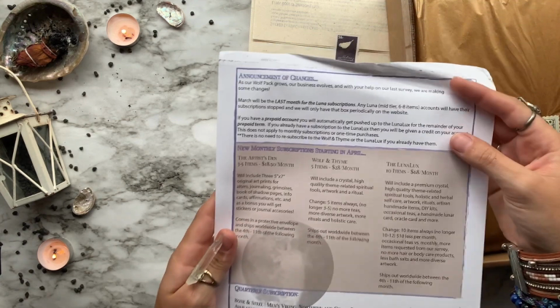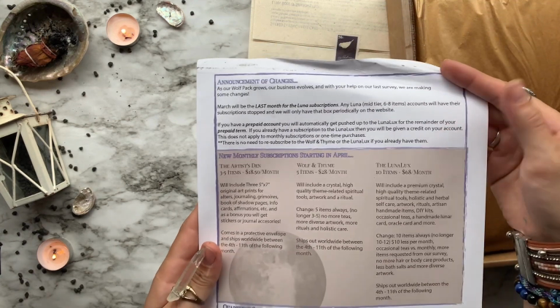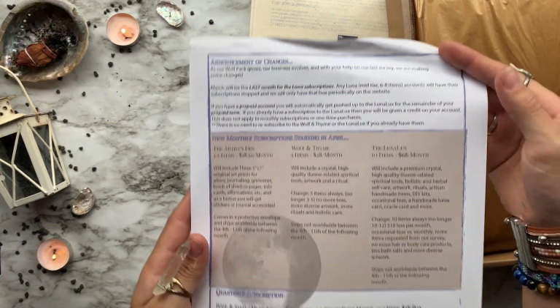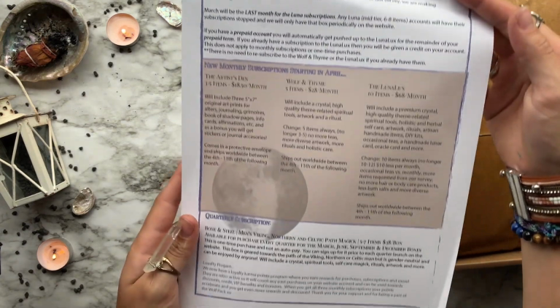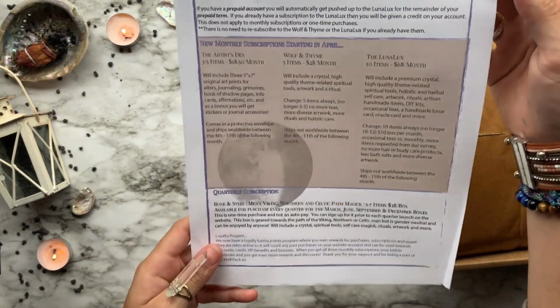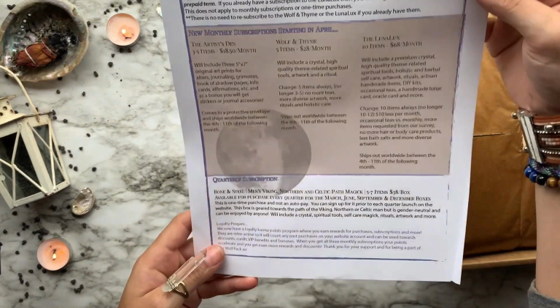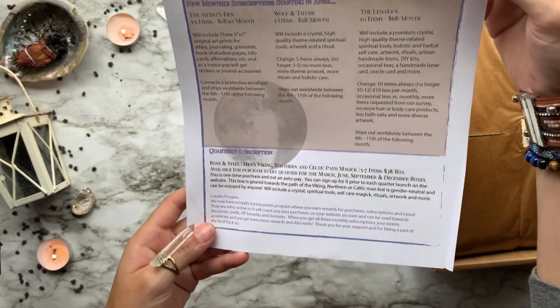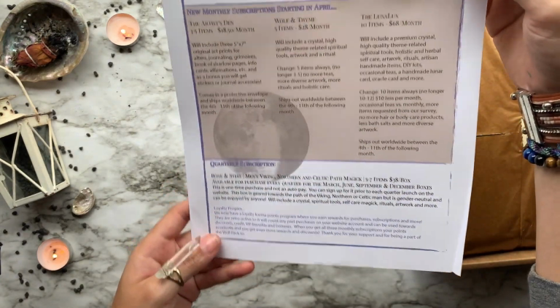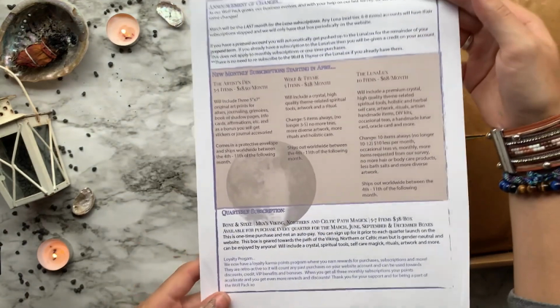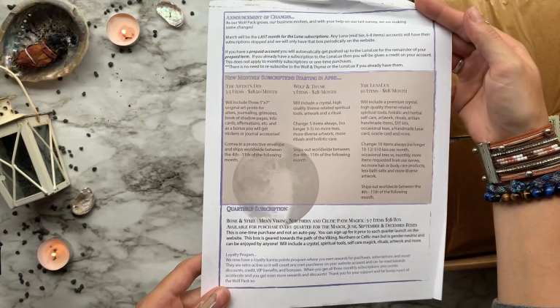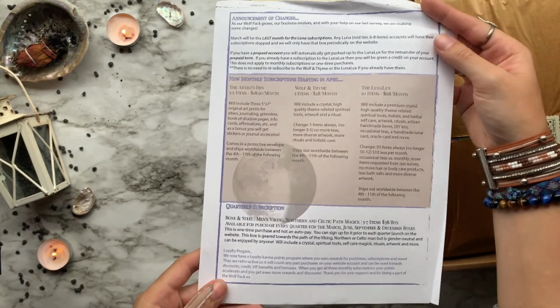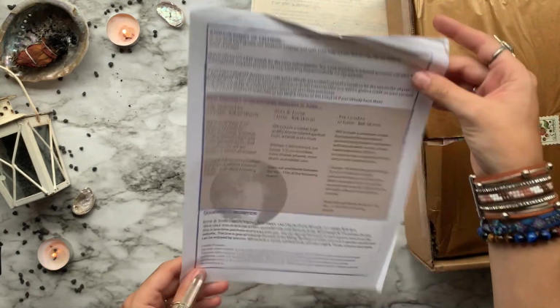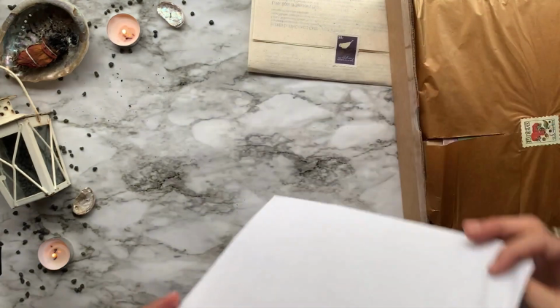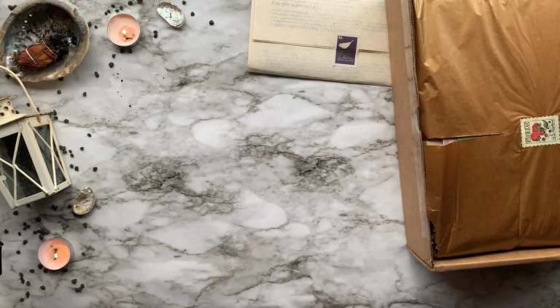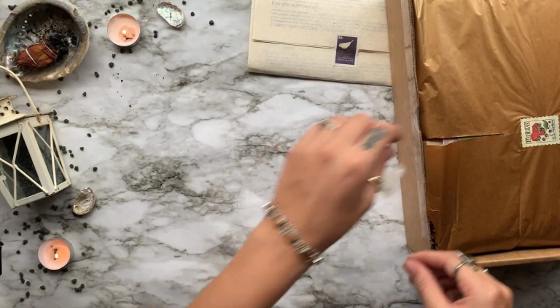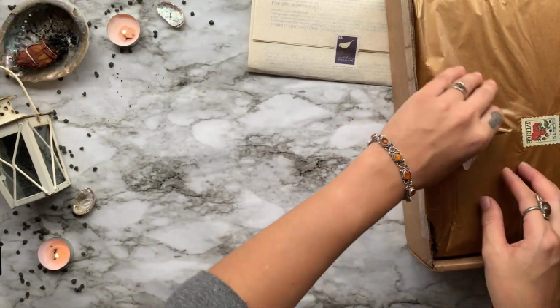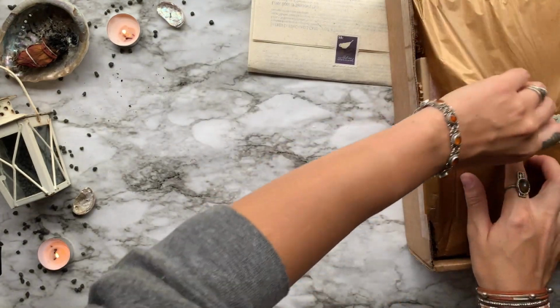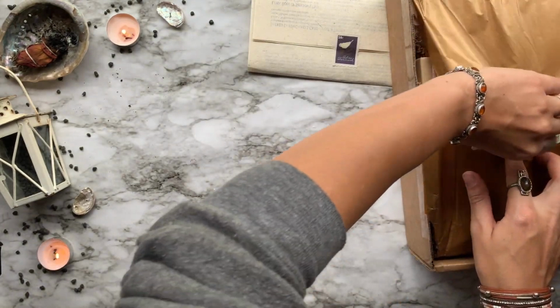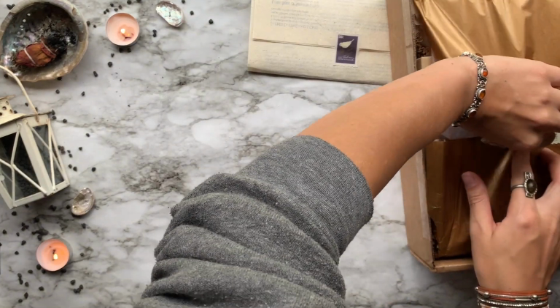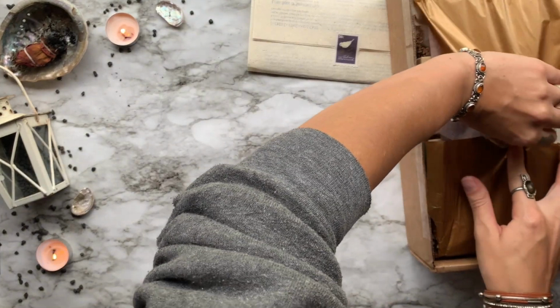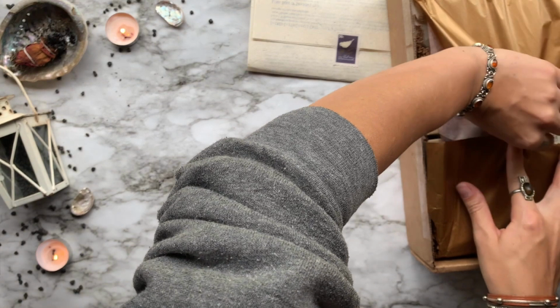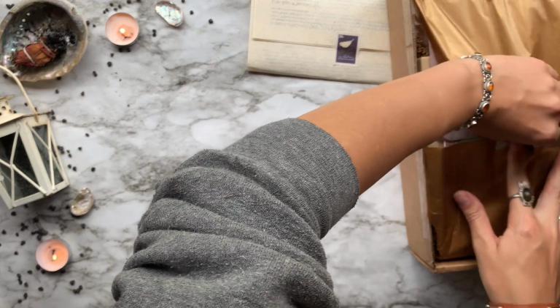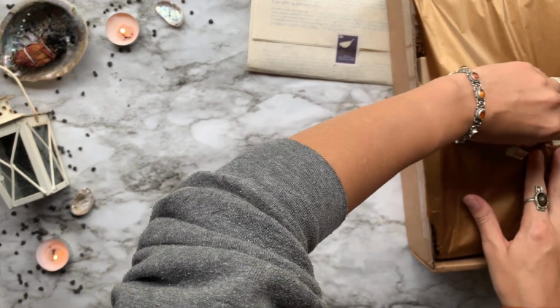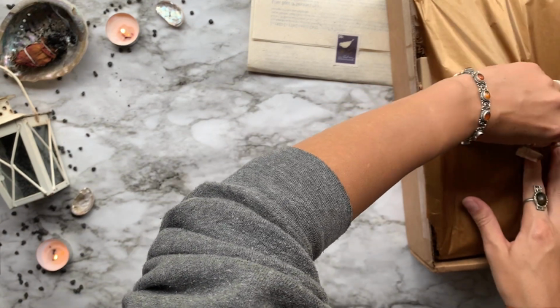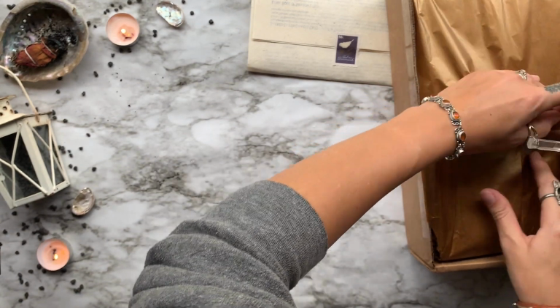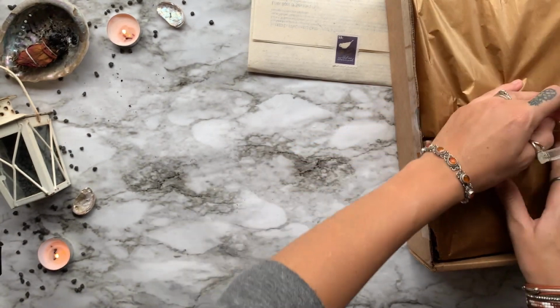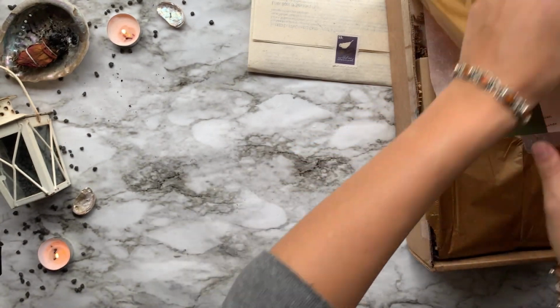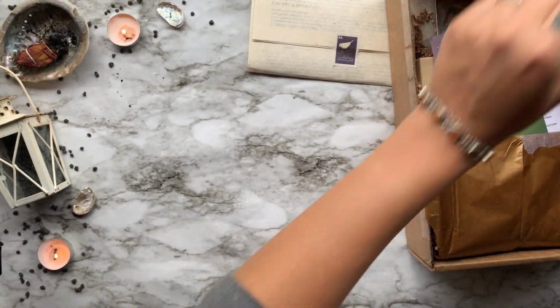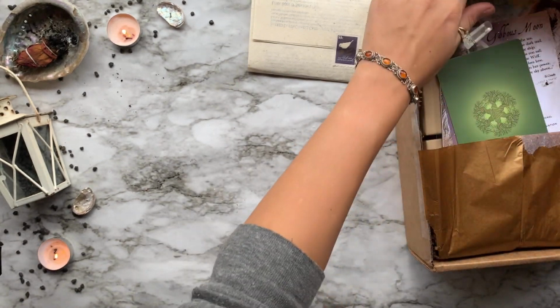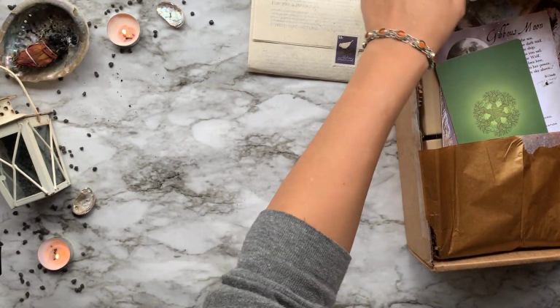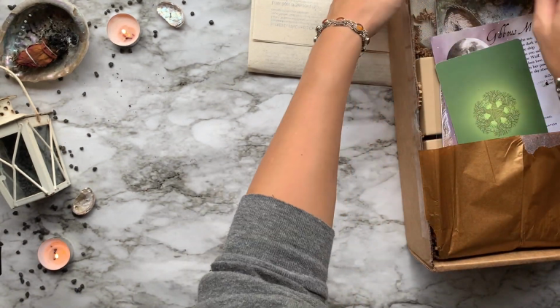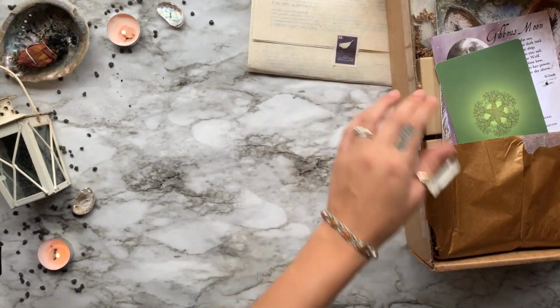After that we have a little informational sheet about some new boxes they're going to be featuring and some changes to their current boxes. I'll leave all of that information down below in the description, but I will be featuring one of their new boxes on Wednesday, so stay tuned for that.